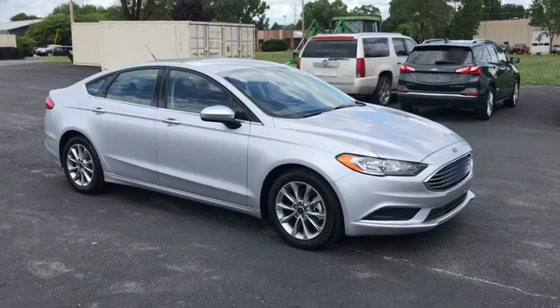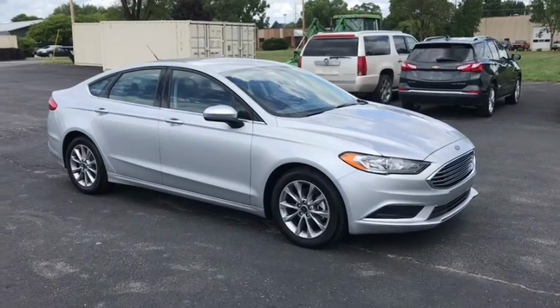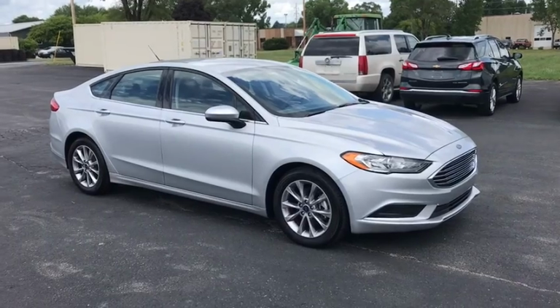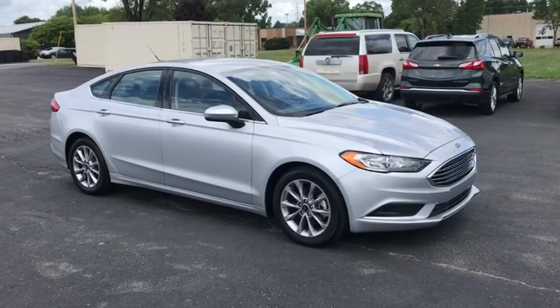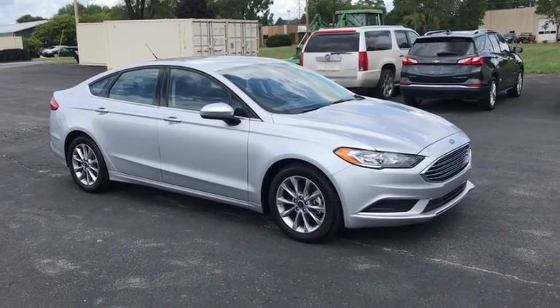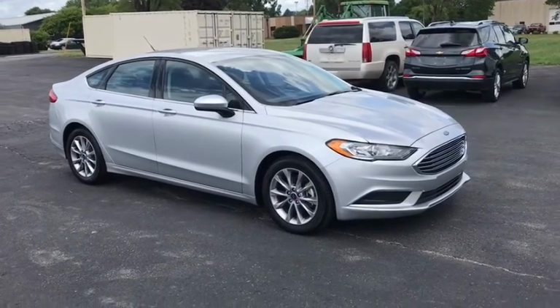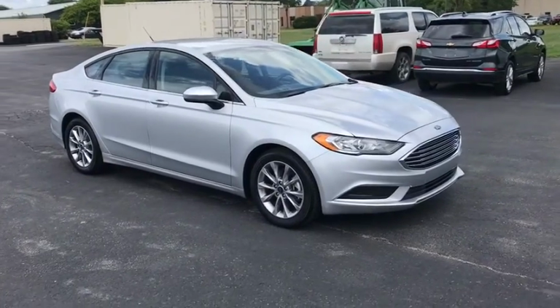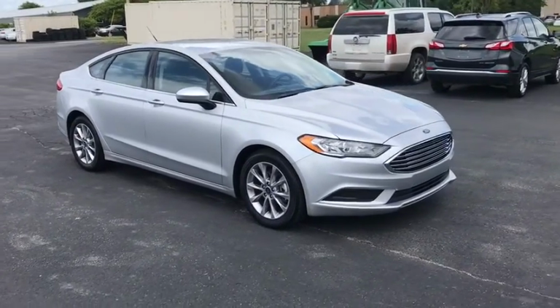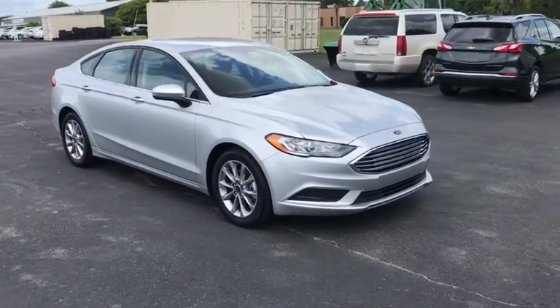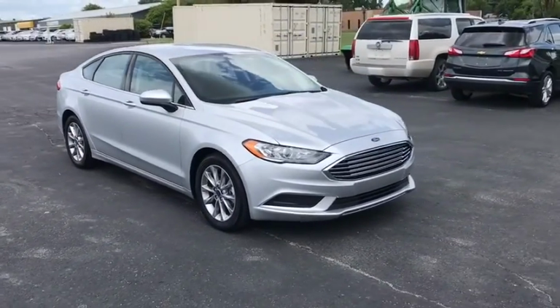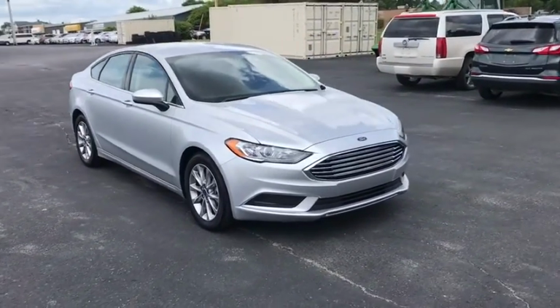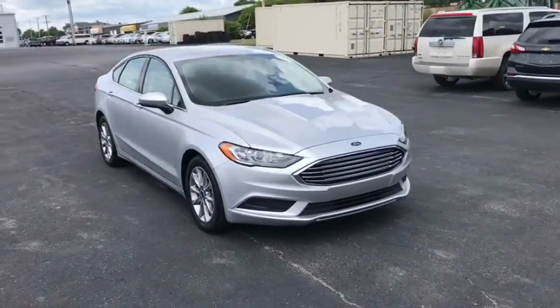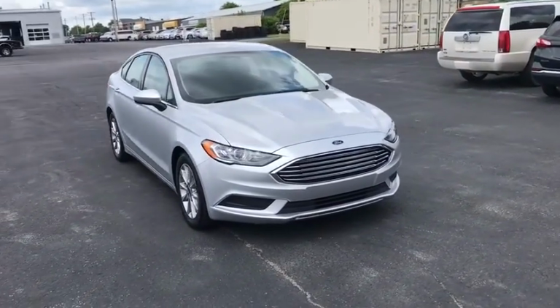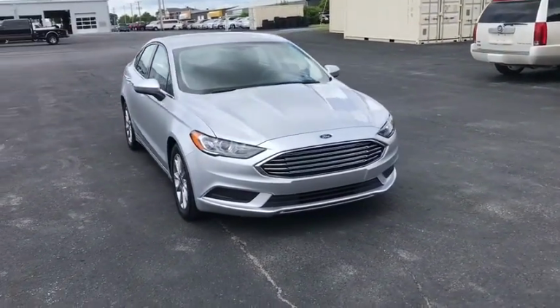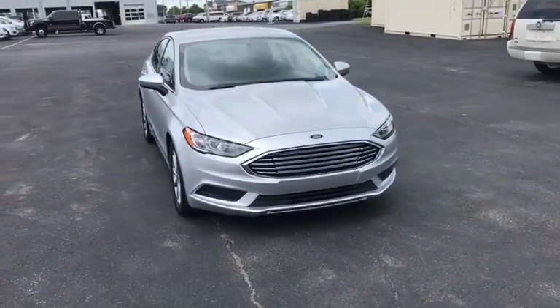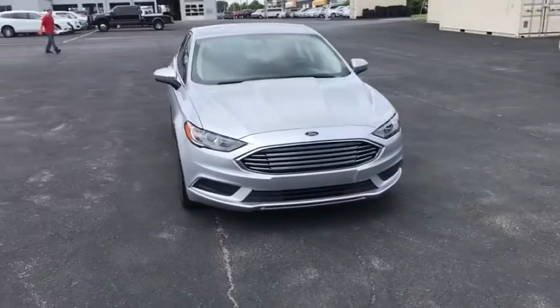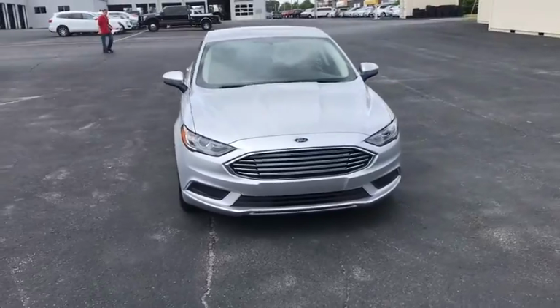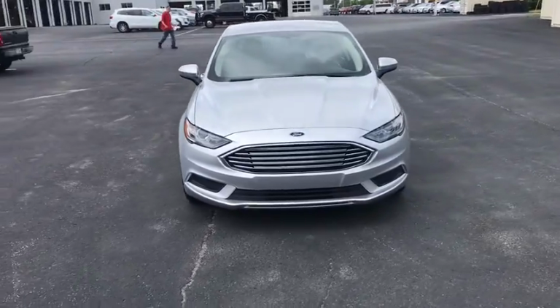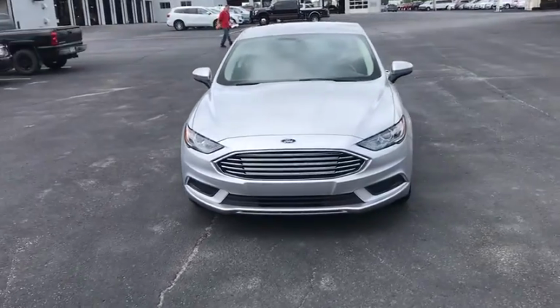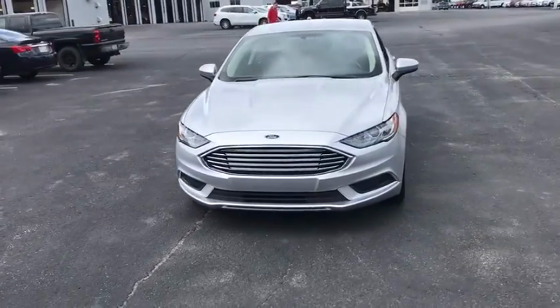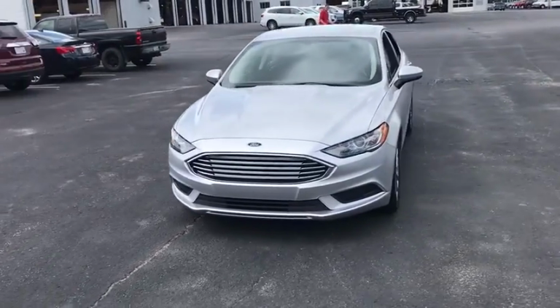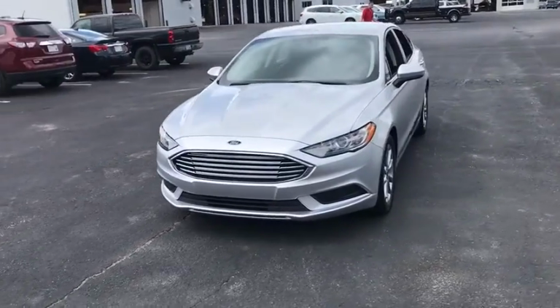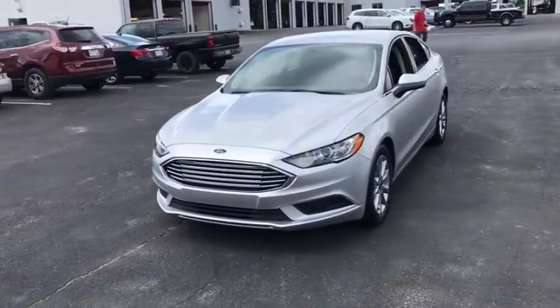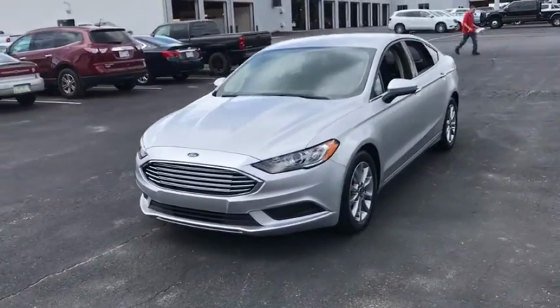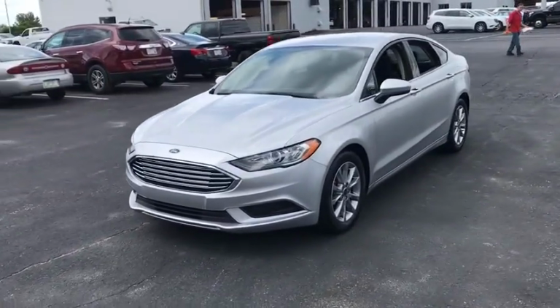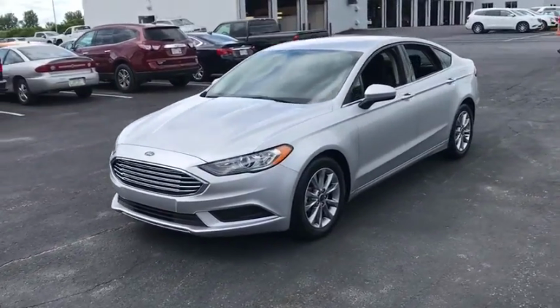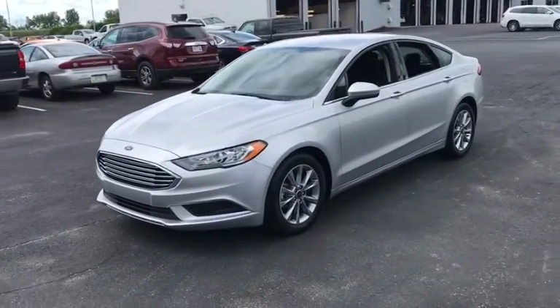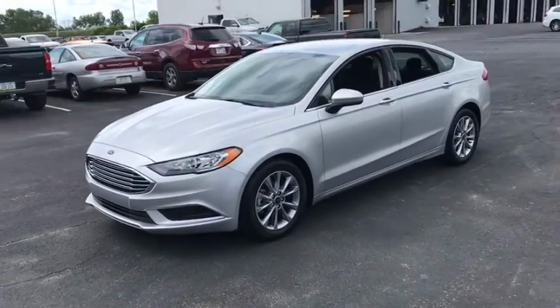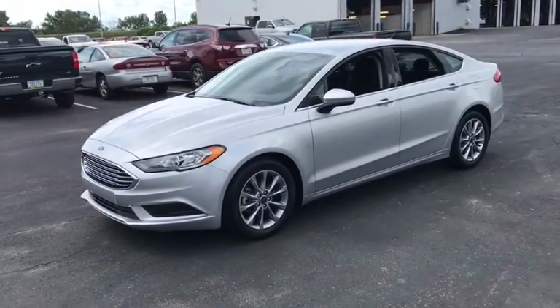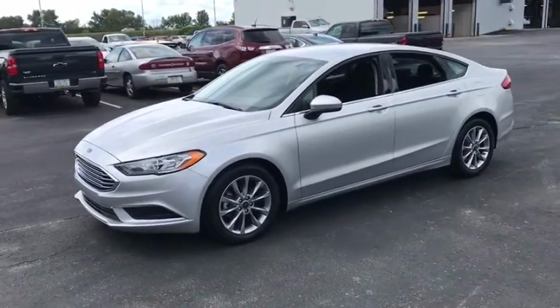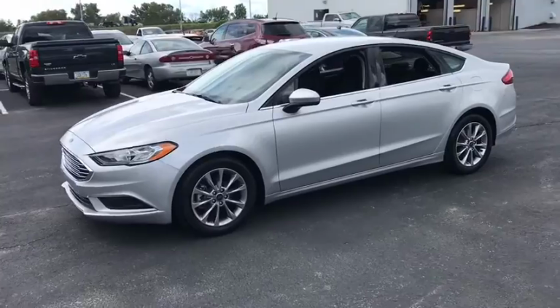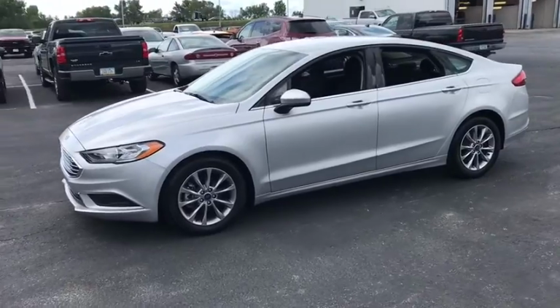Come test drive the 2017 Ford Fusion. You can have both impressive power and great economy in a Fusion. This vehicle has less than 20,000 miles.